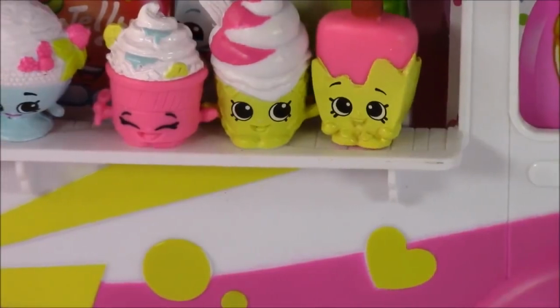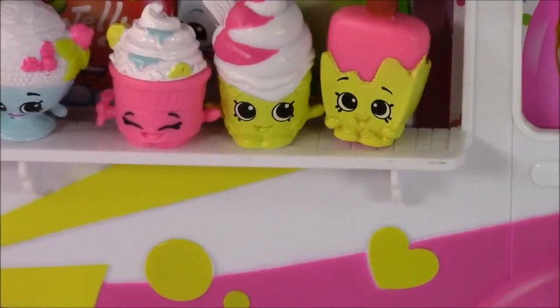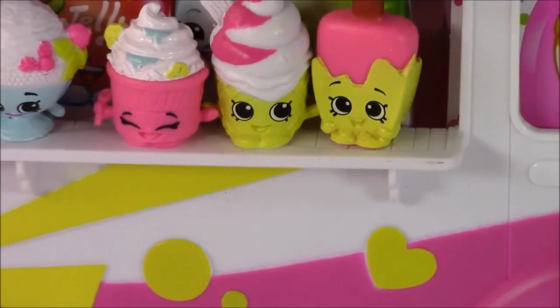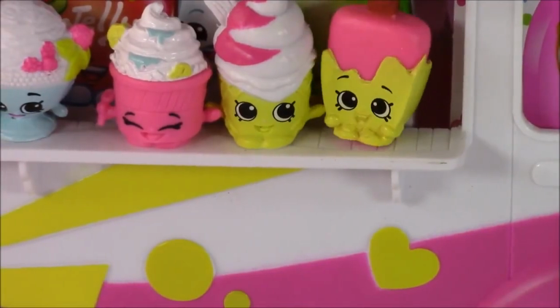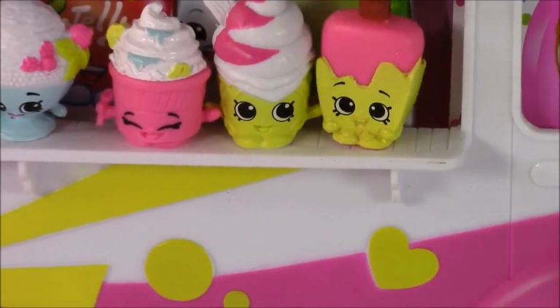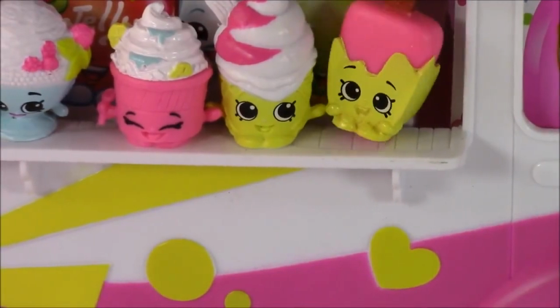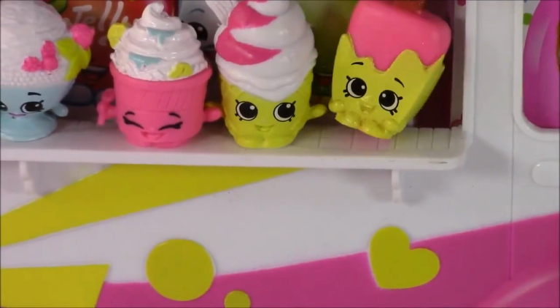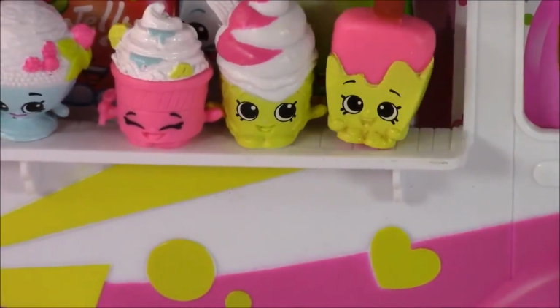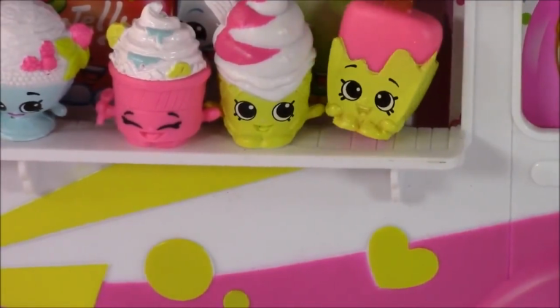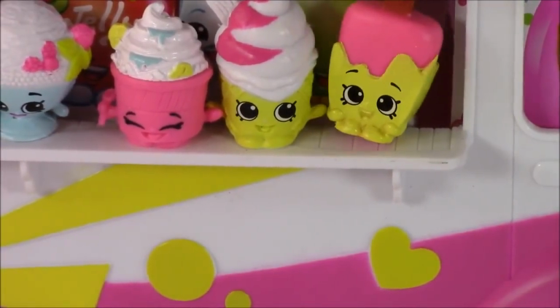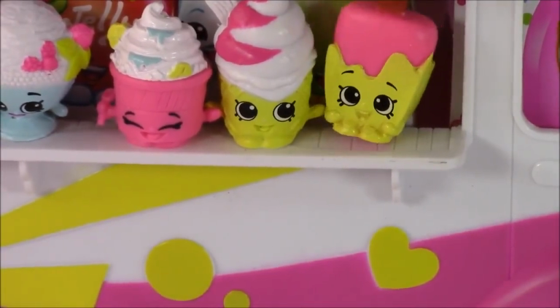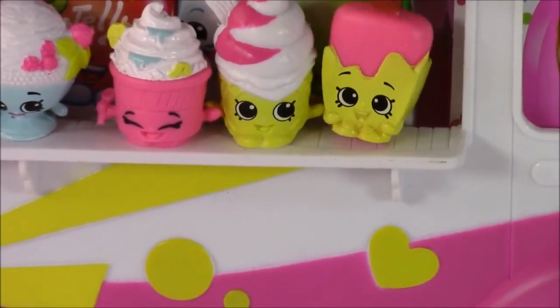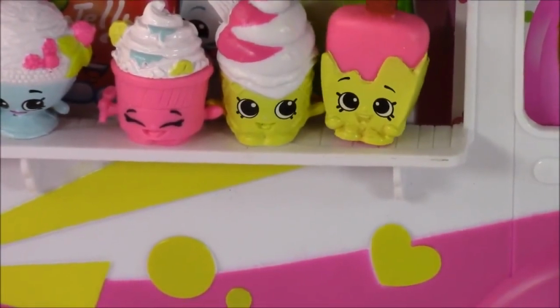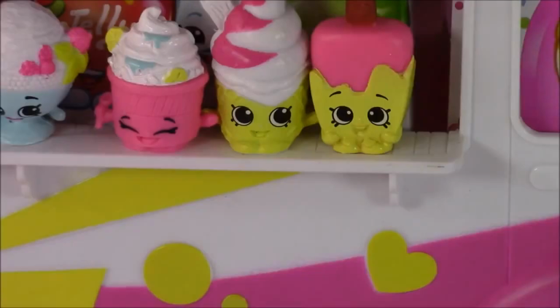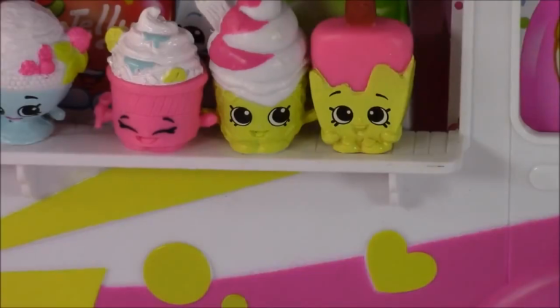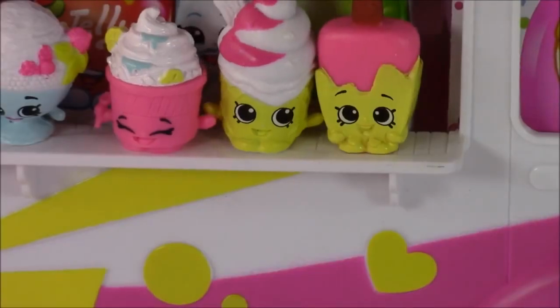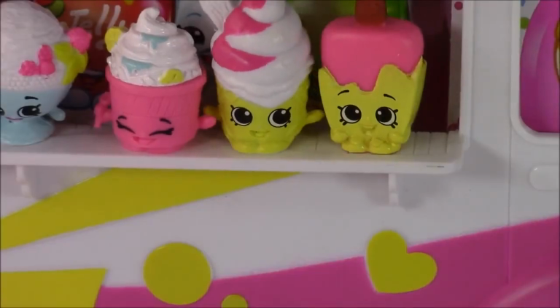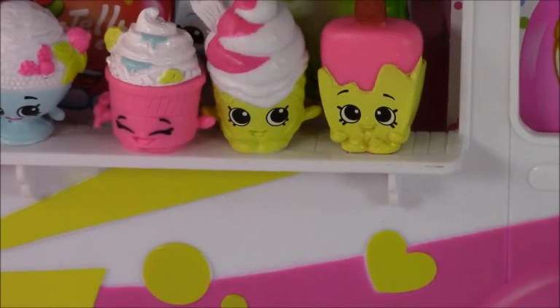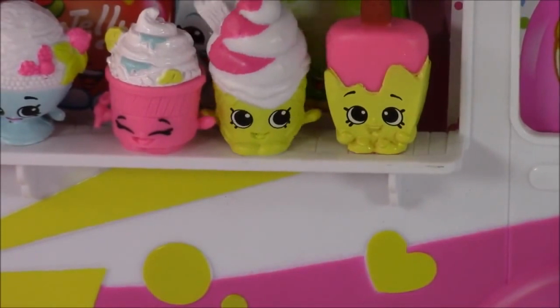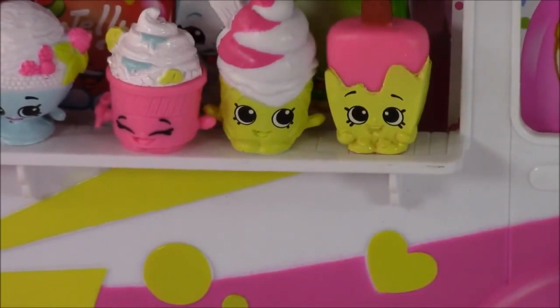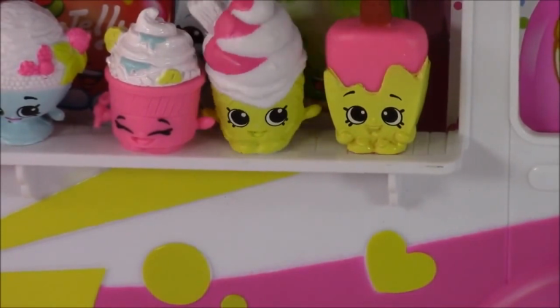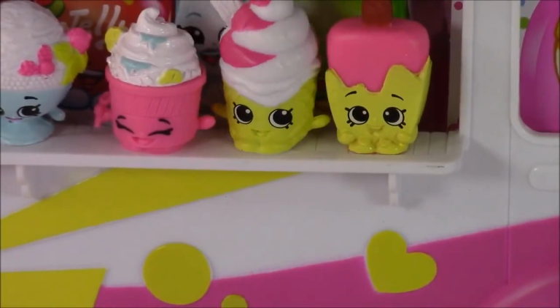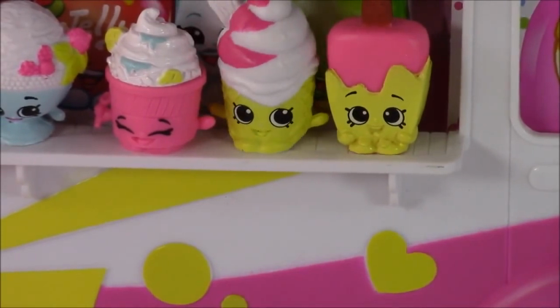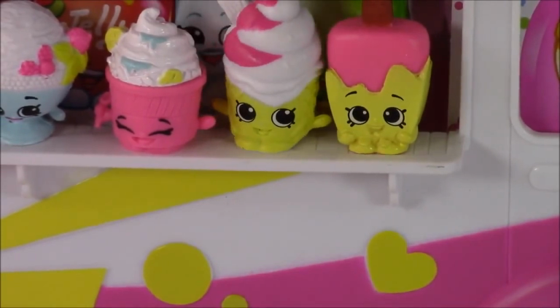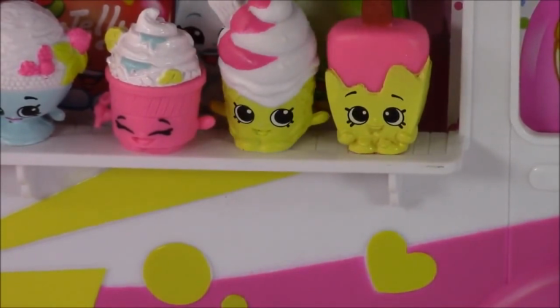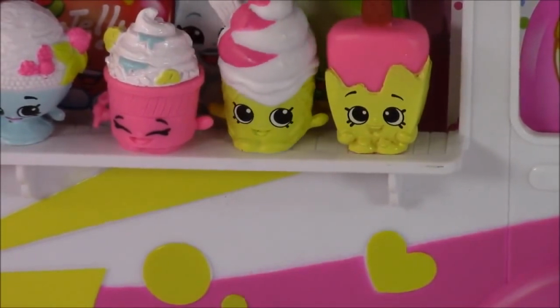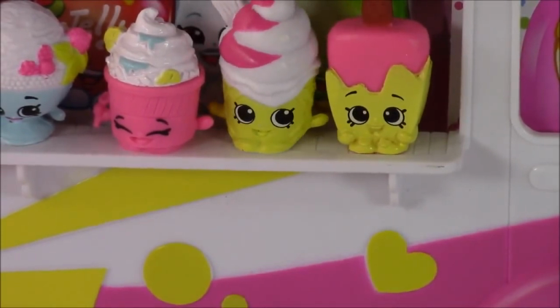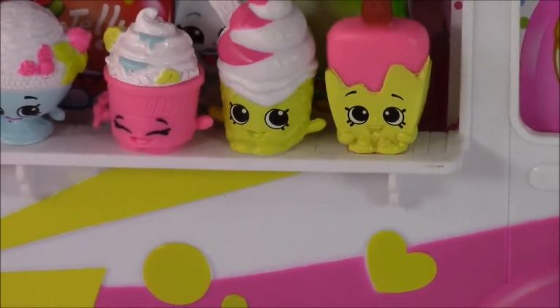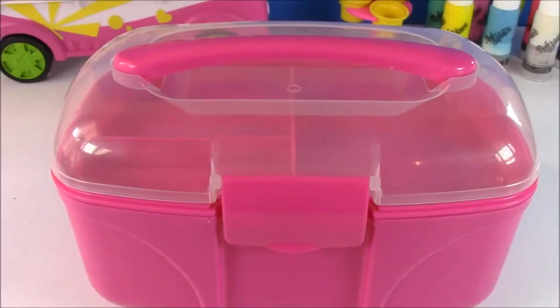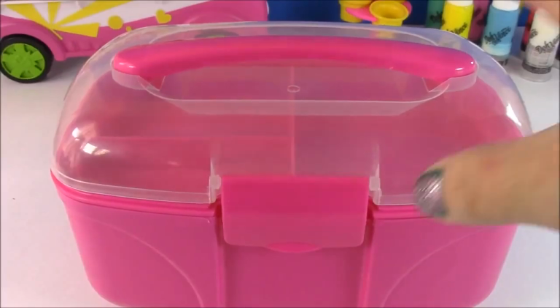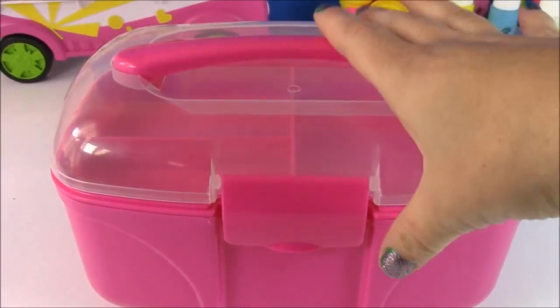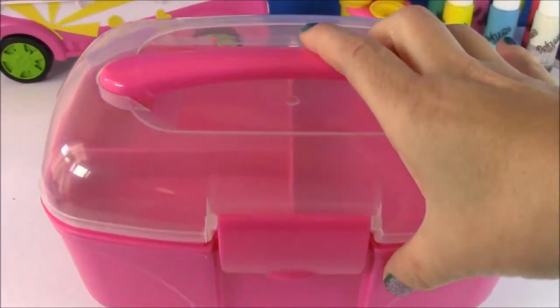Did you hear that, Scoopy Cone? We're going to be doing a Shopkins caboodle with Da Vinci and Shopkins stickers. How amazing — let's start the decorating!